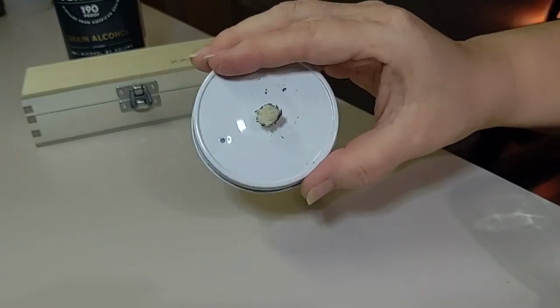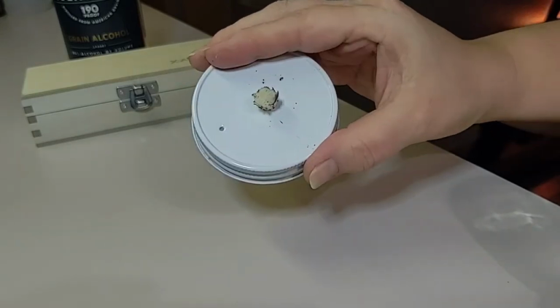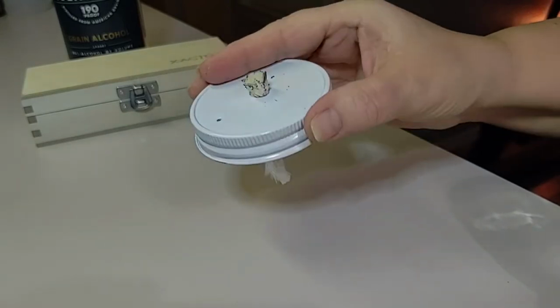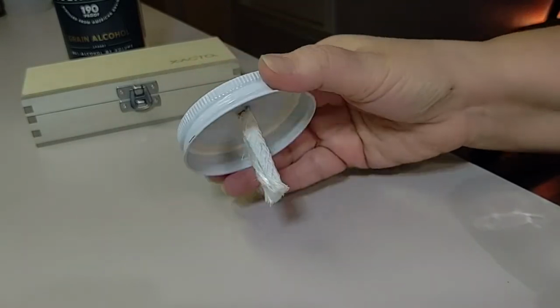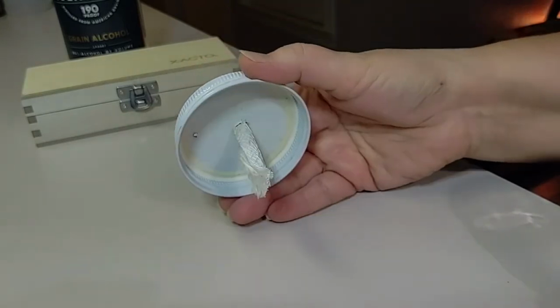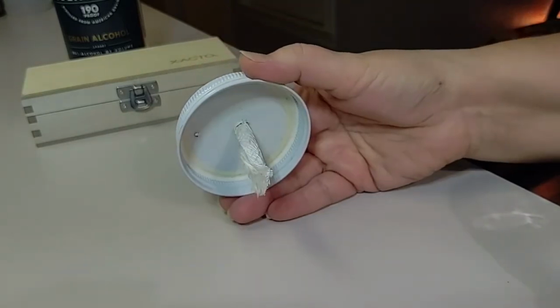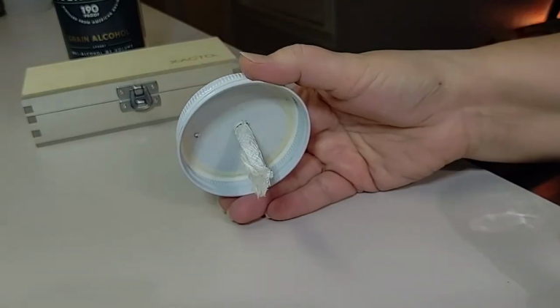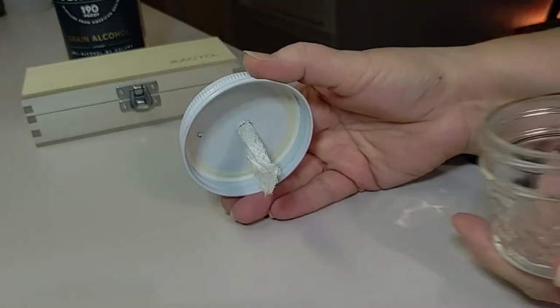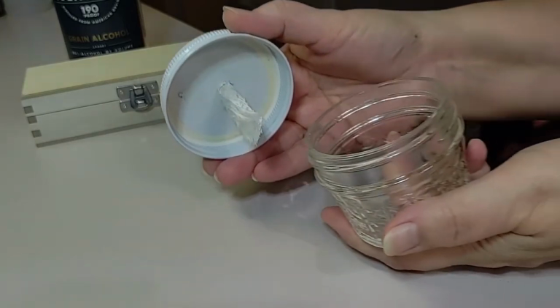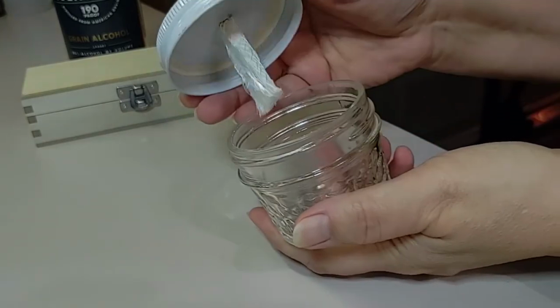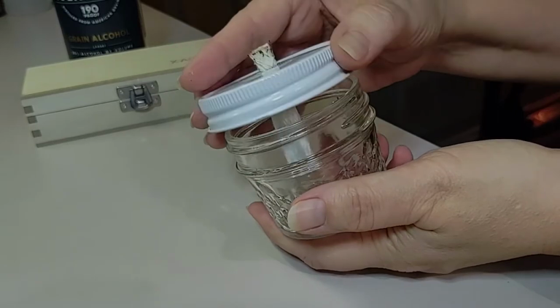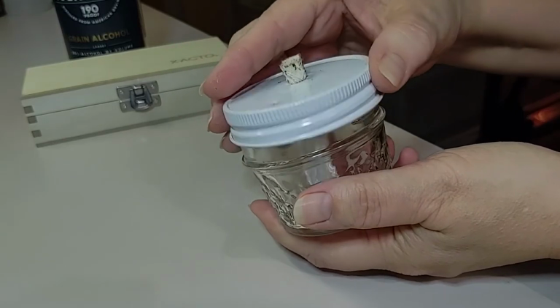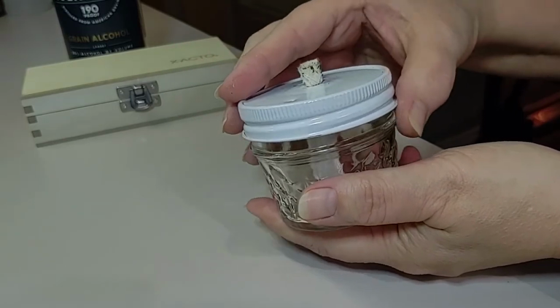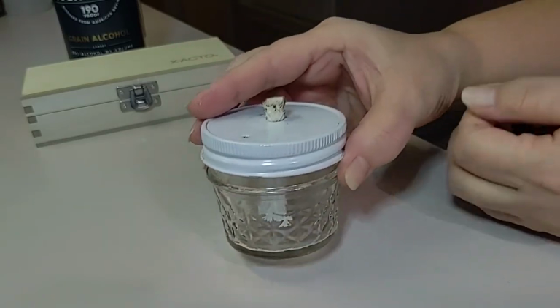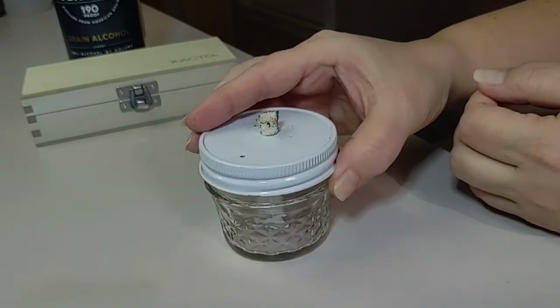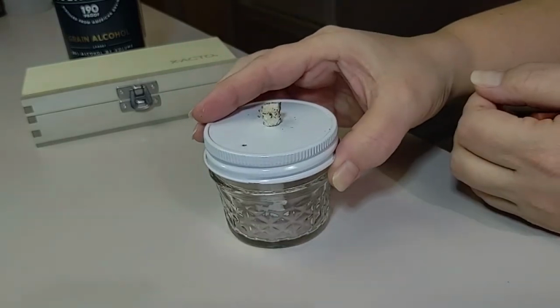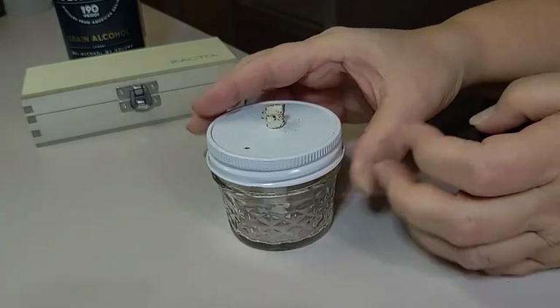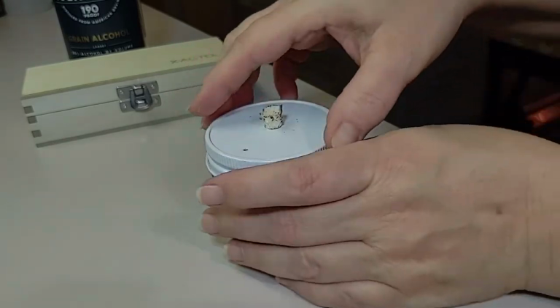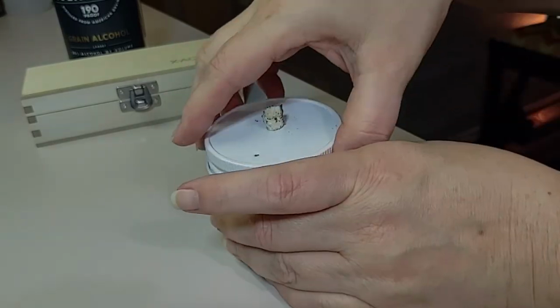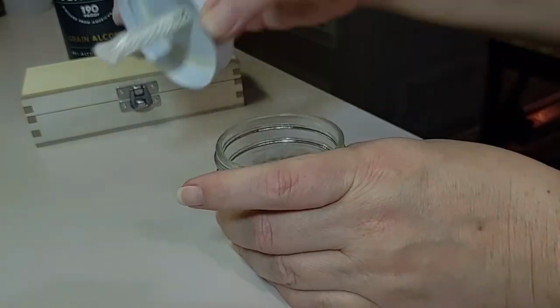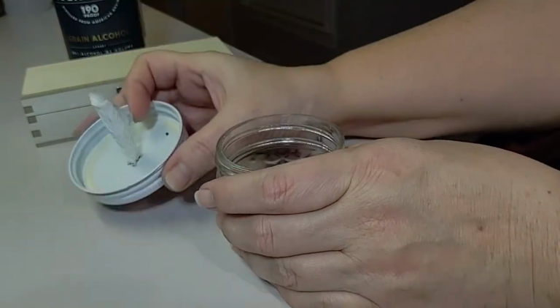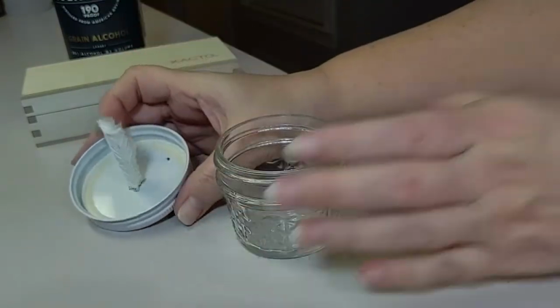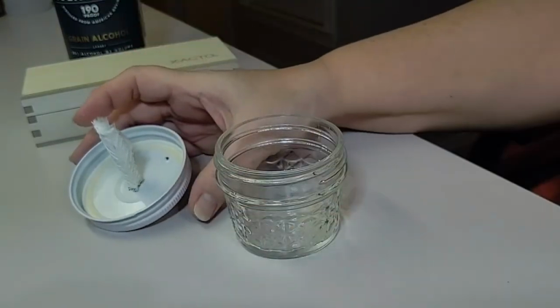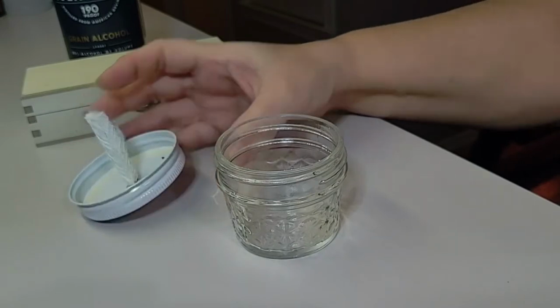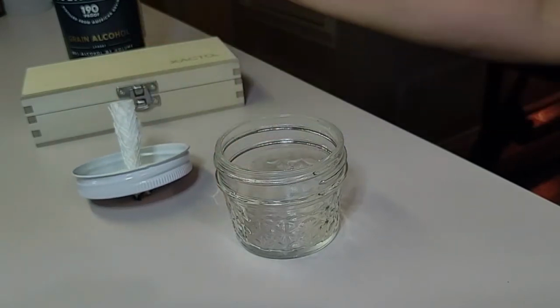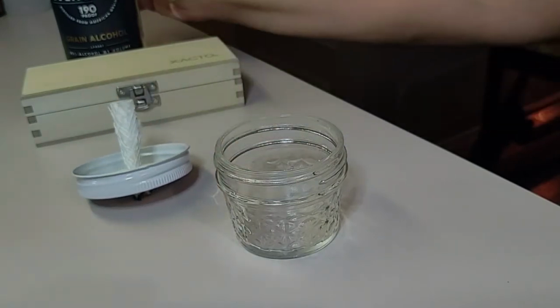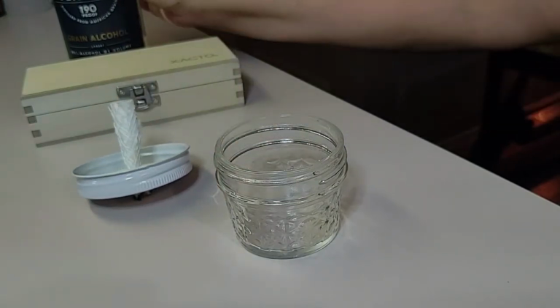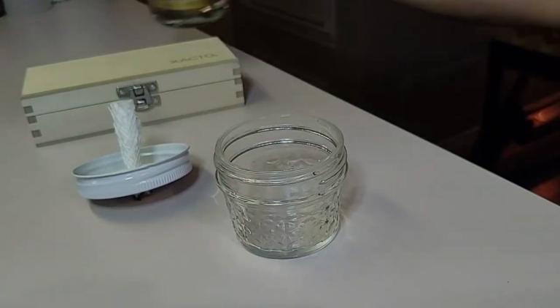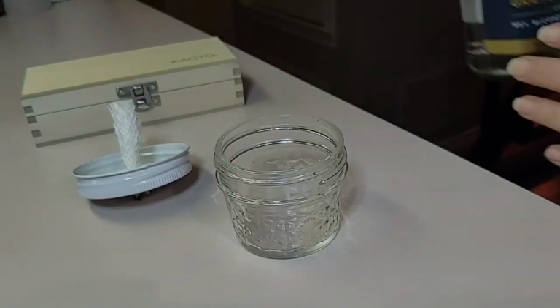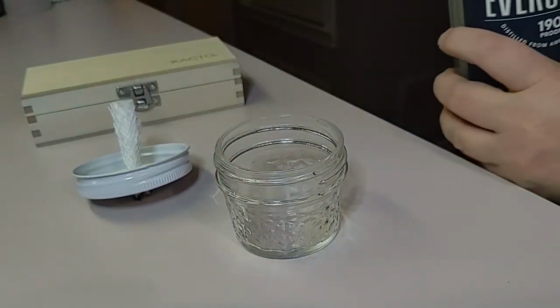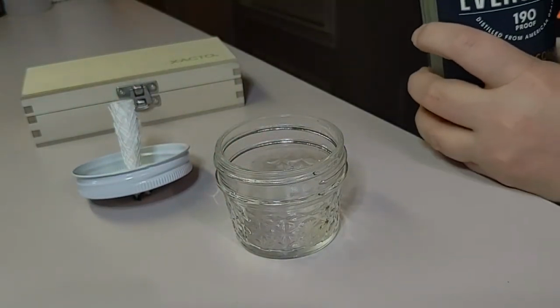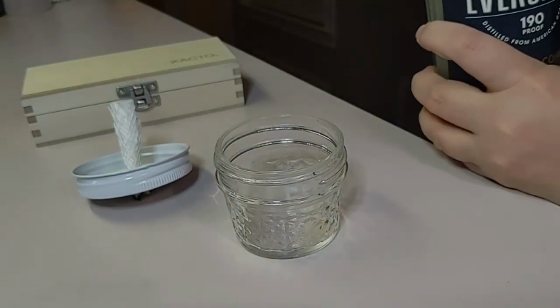The wick that we used for this lamp came from the dollar store — it came in a two-pack for one dollar. I simply cut it in half and then cut that half in half width-wise.